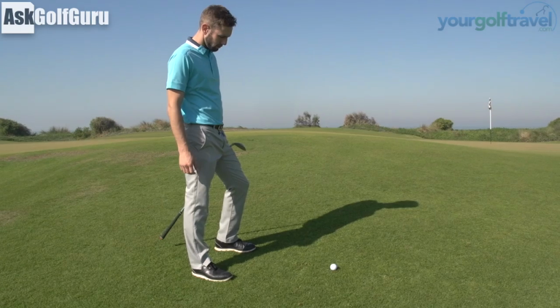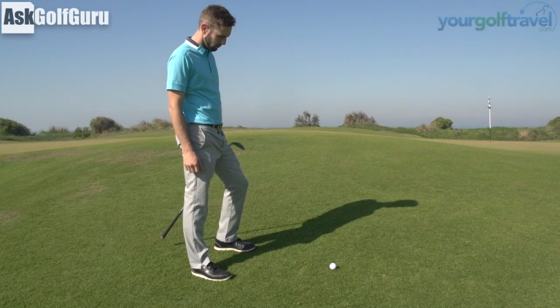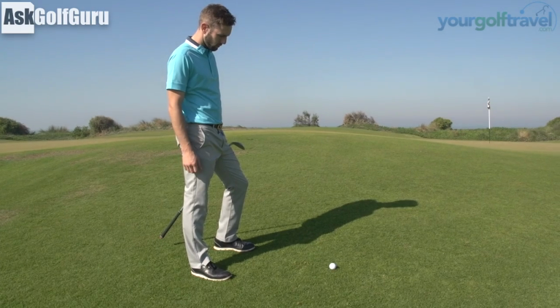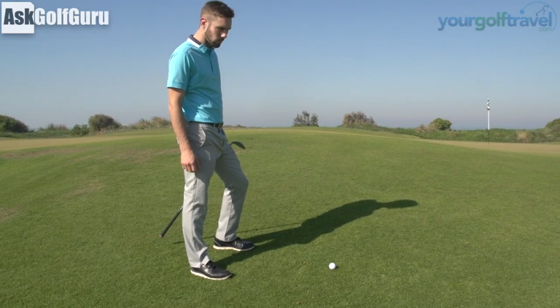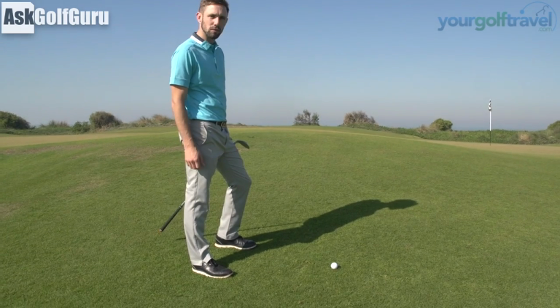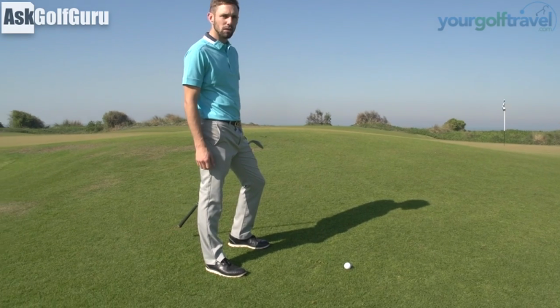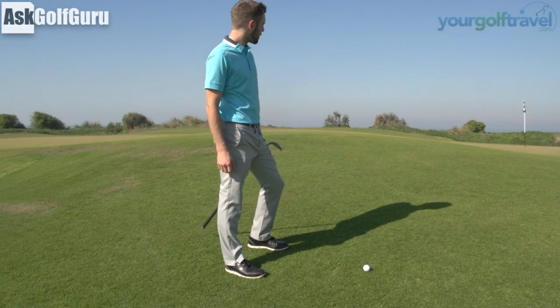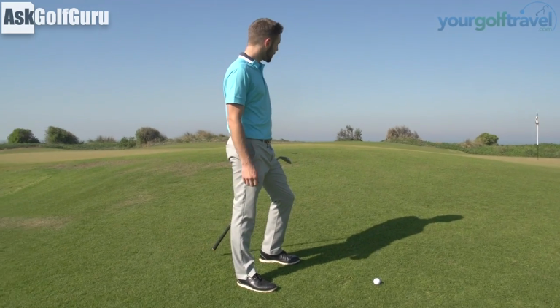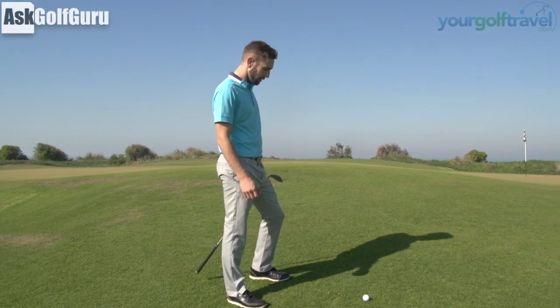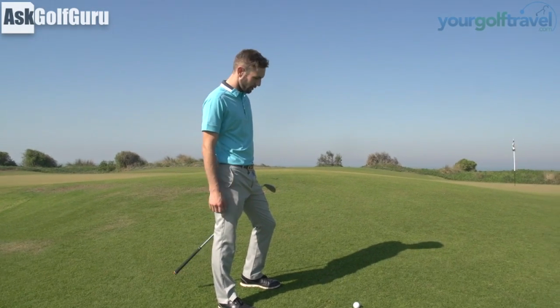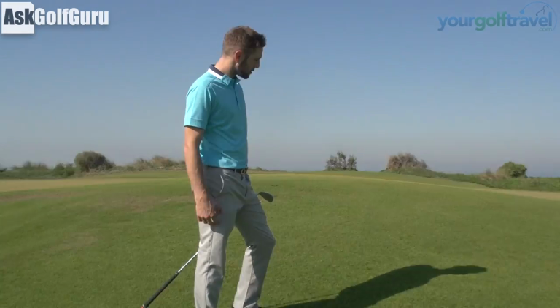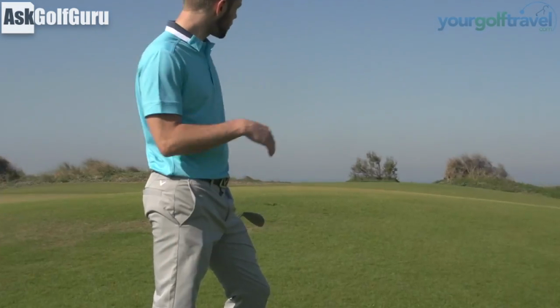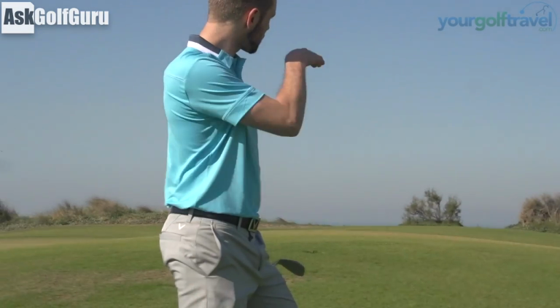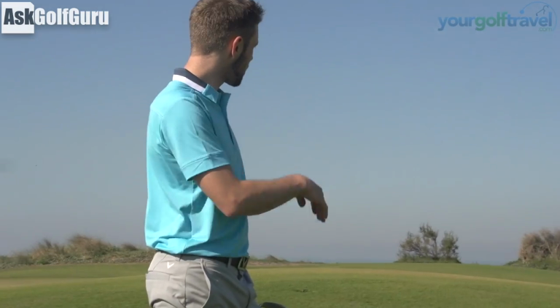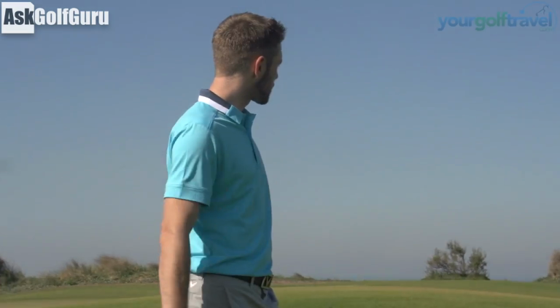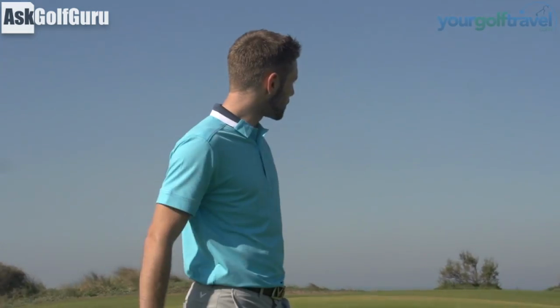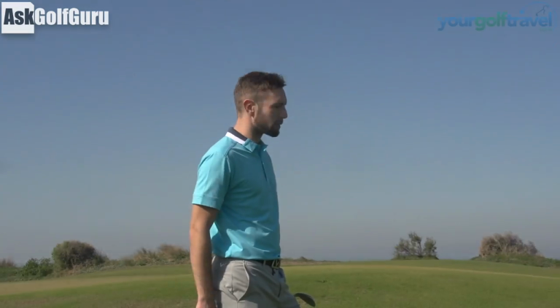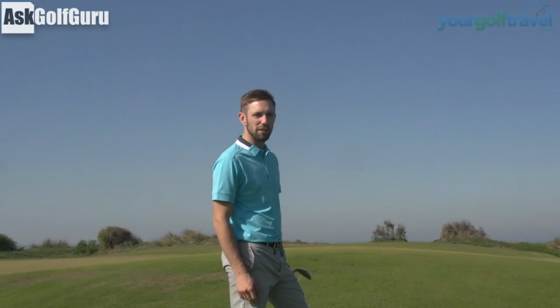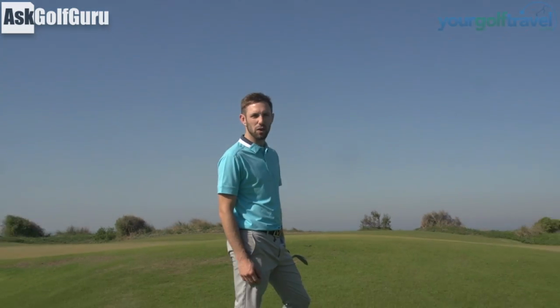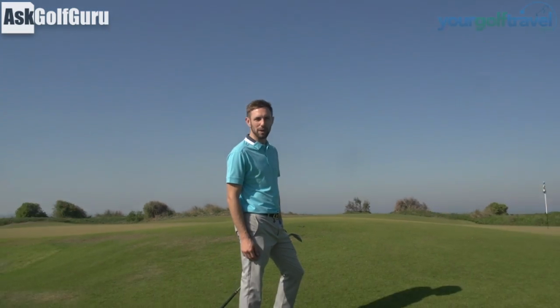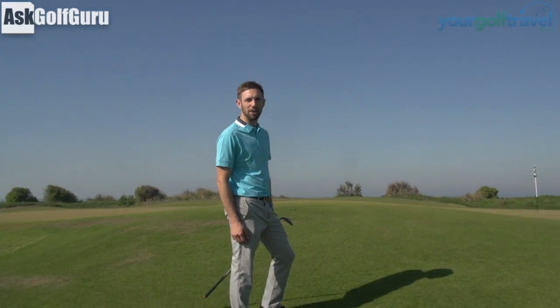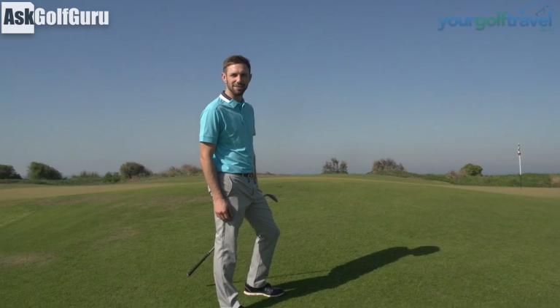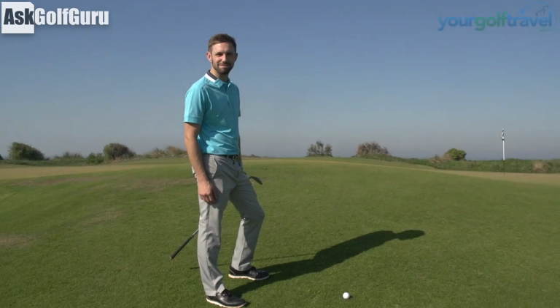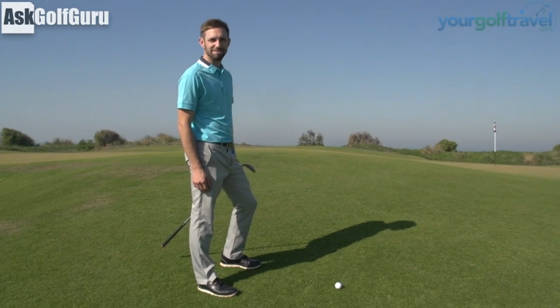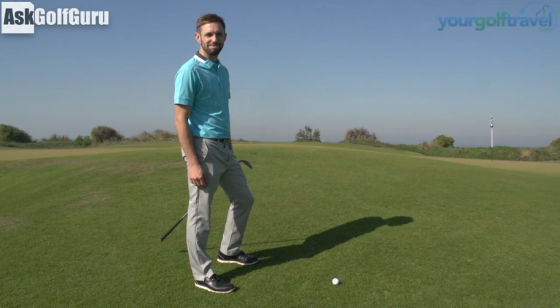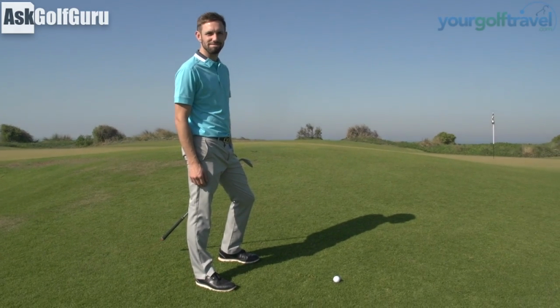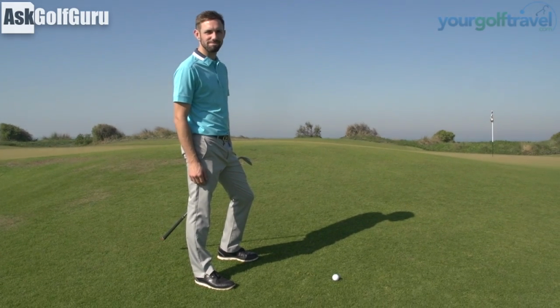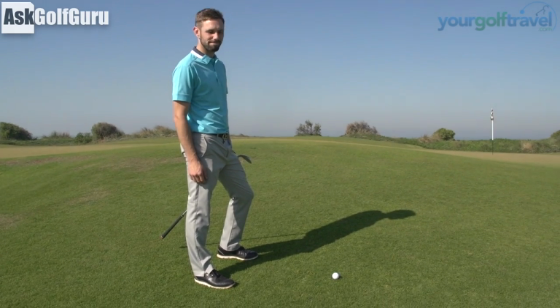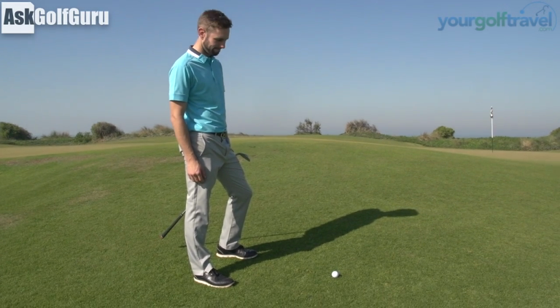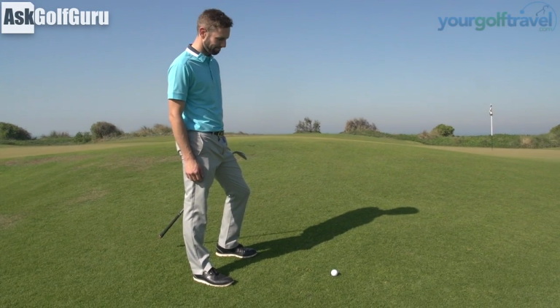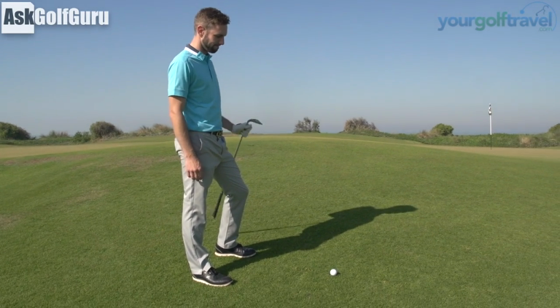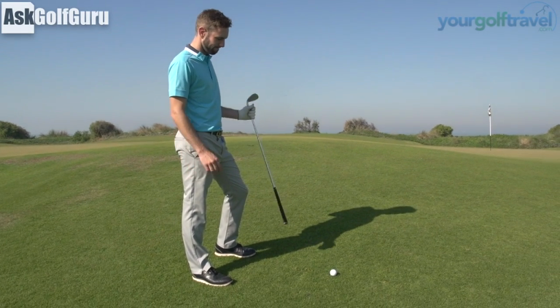What you got for me coach? Uphill lie onto a down slope, so it's a floppy one. Floppy shot with coach Lachie - let's get stuck in.